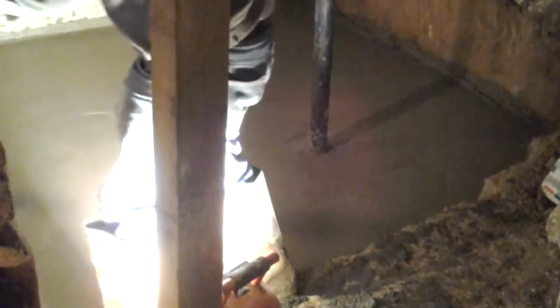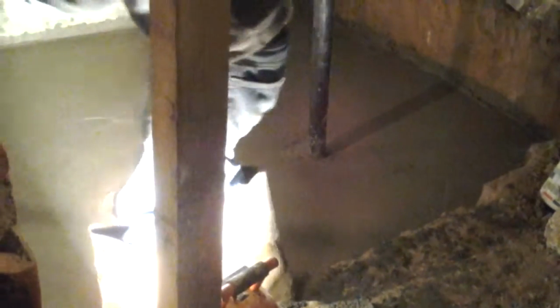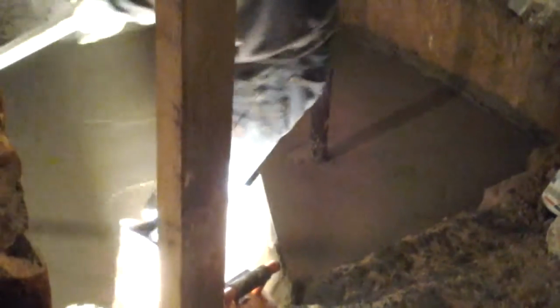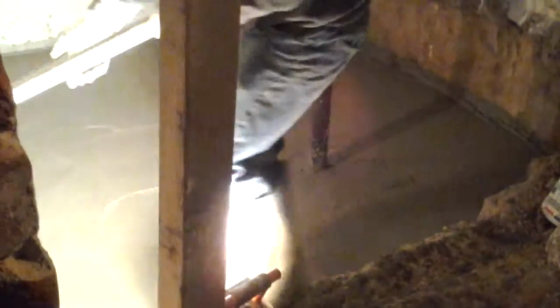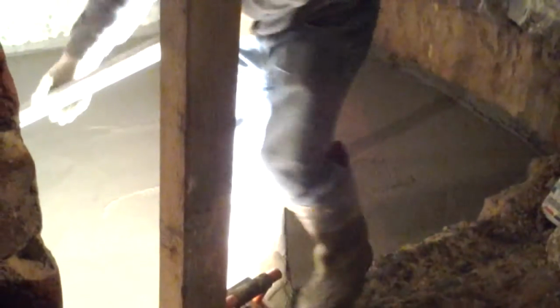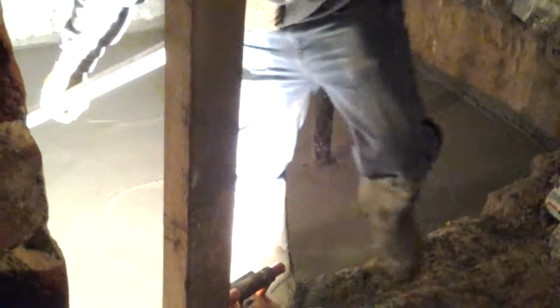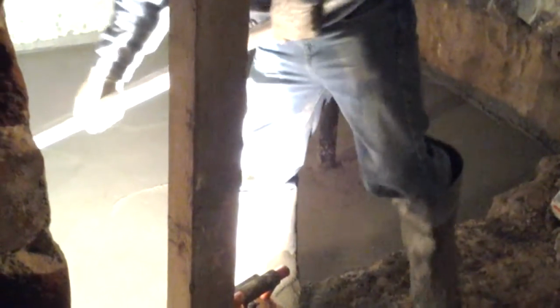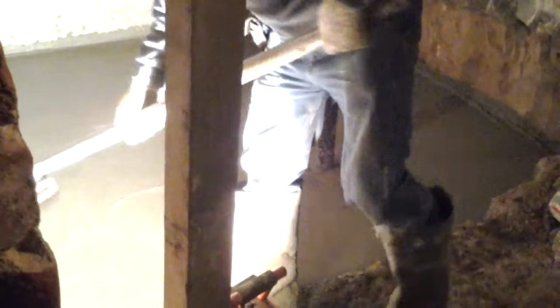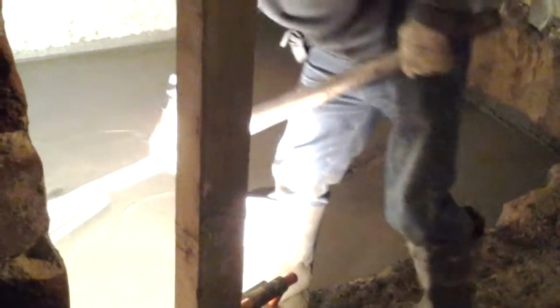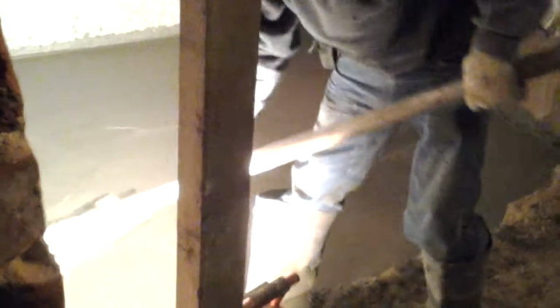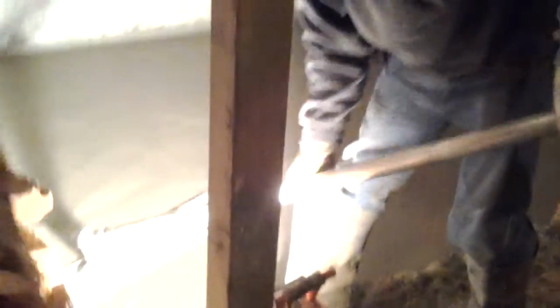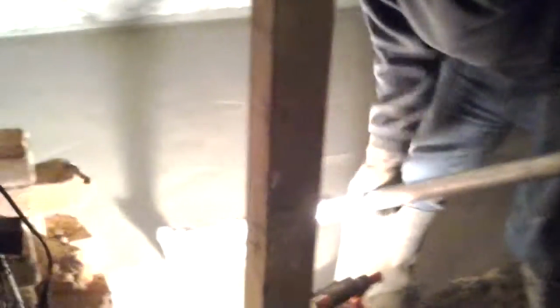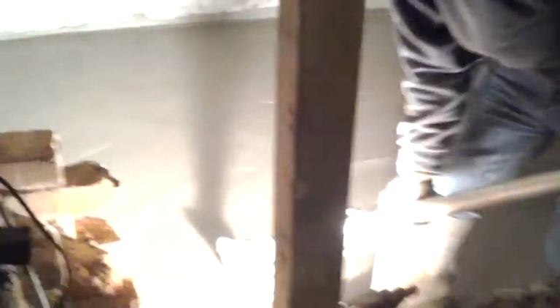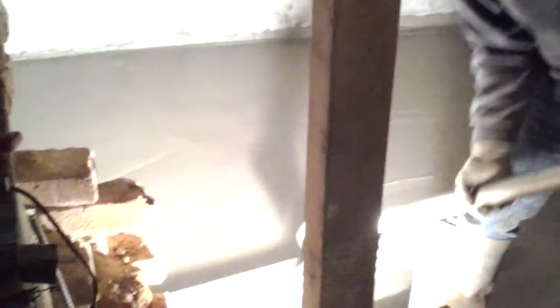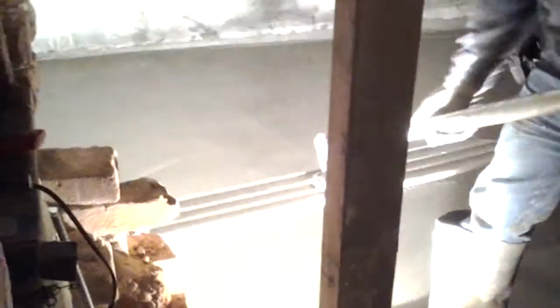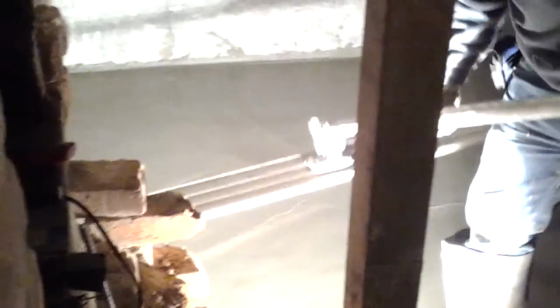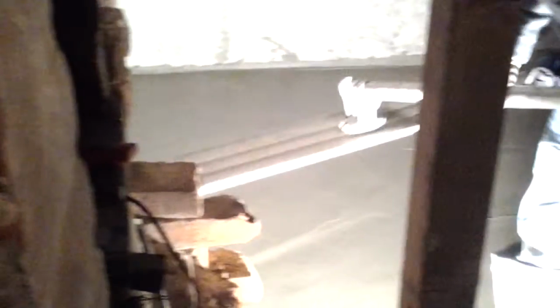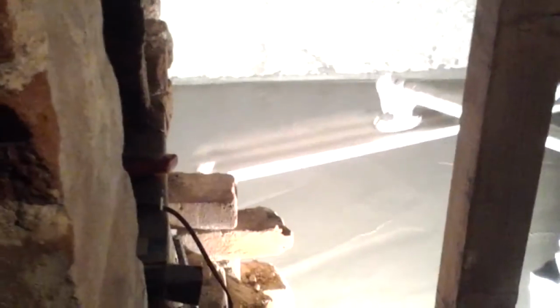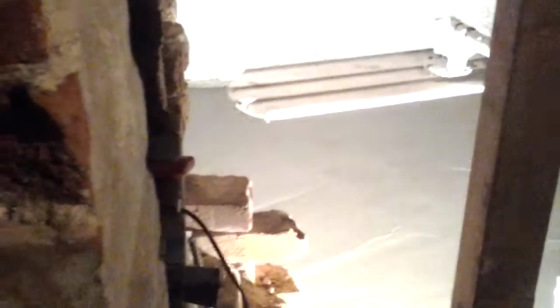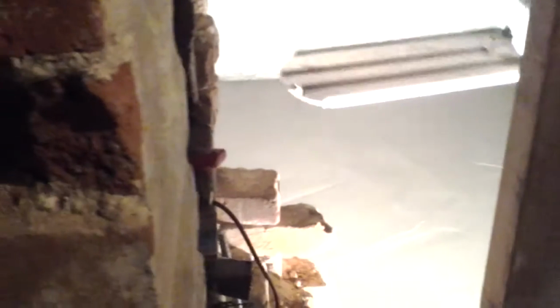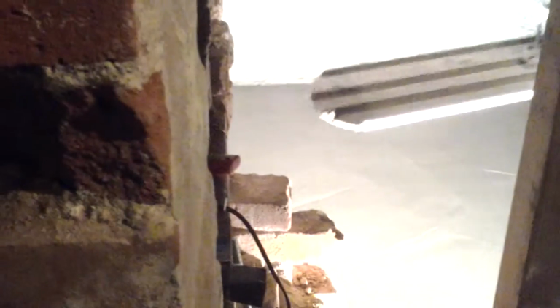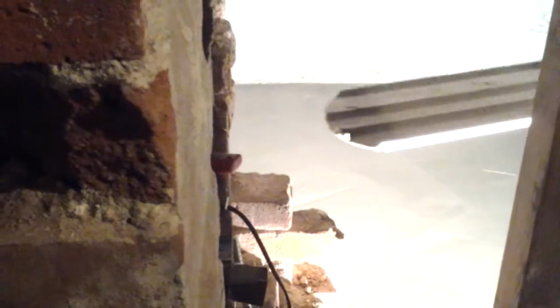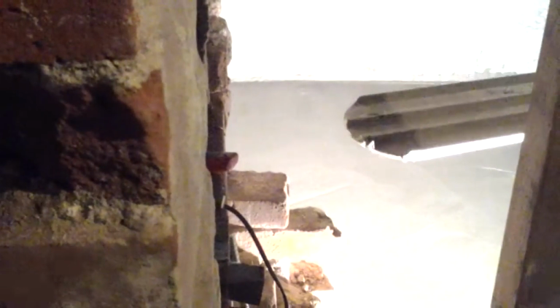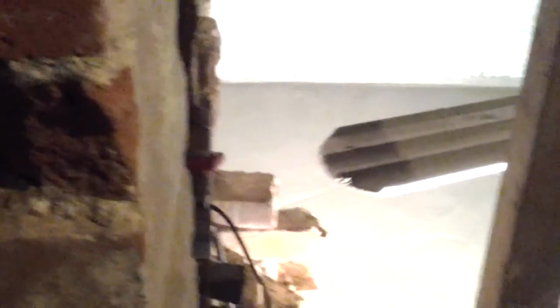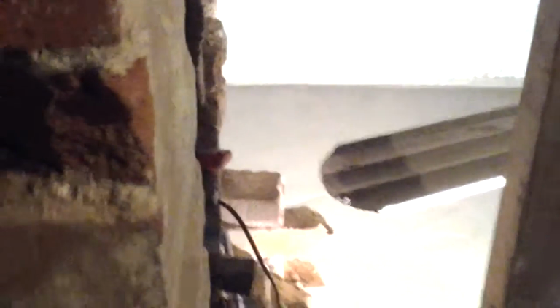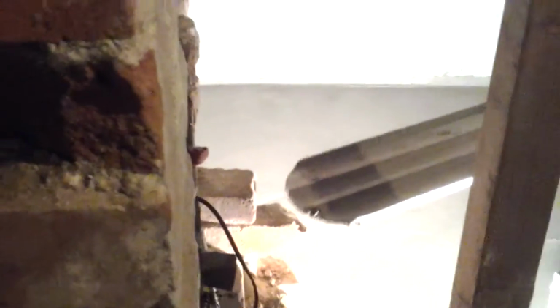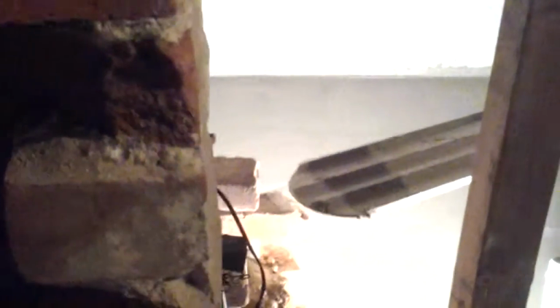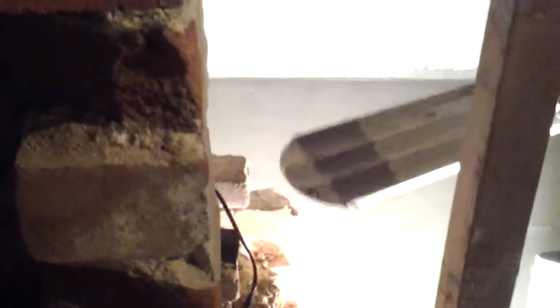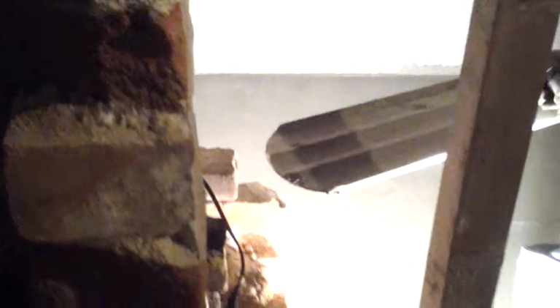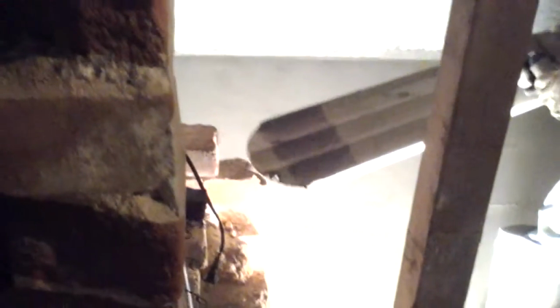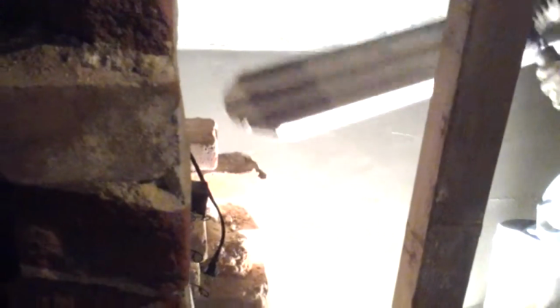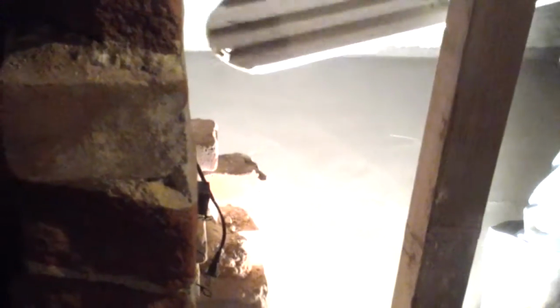Hey, this is Jade Alpine Company, just bull floating this interior floor, doing a crawl space basement conversion. Looks good — let this set a little bit, cut control joints and finish it up.